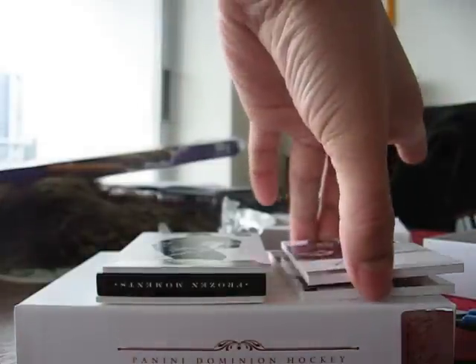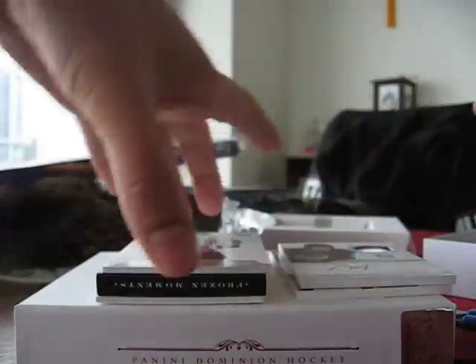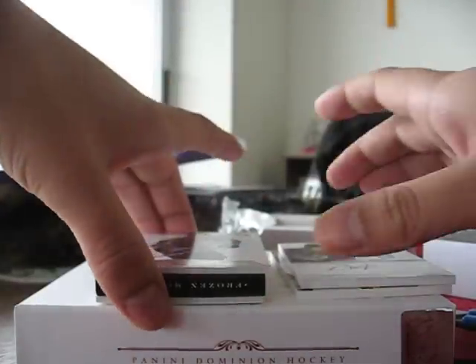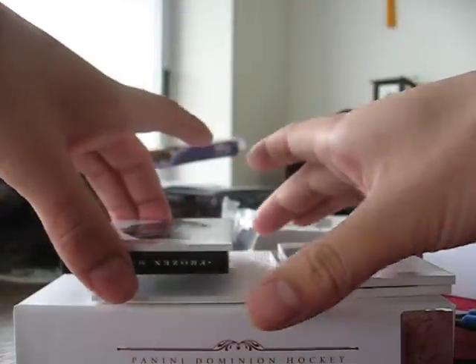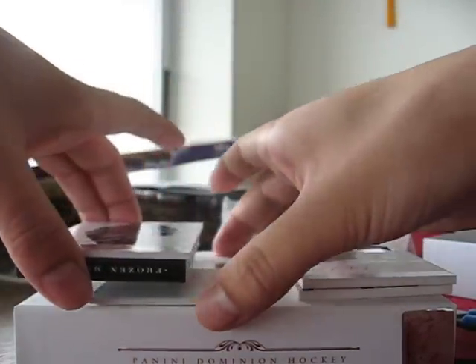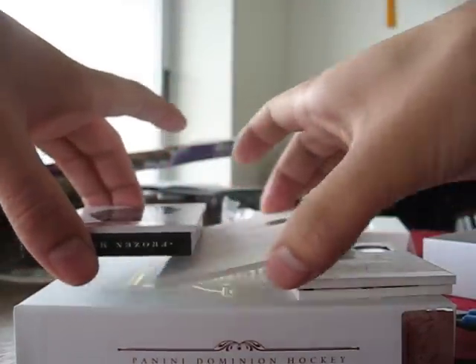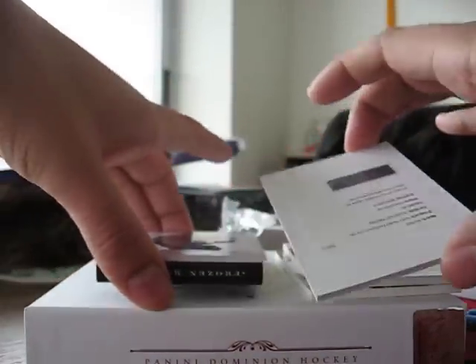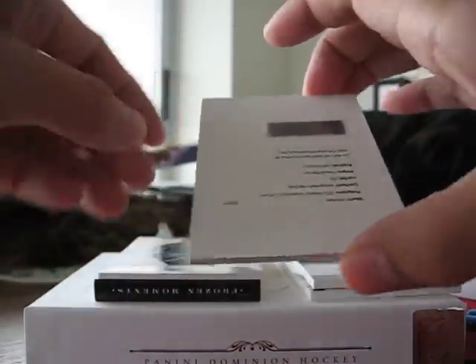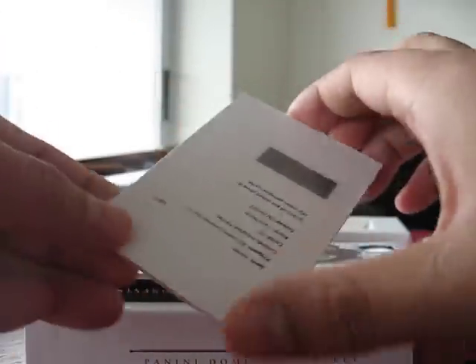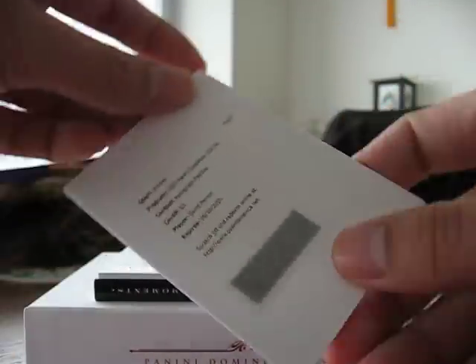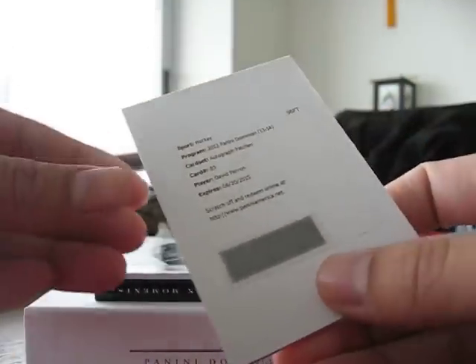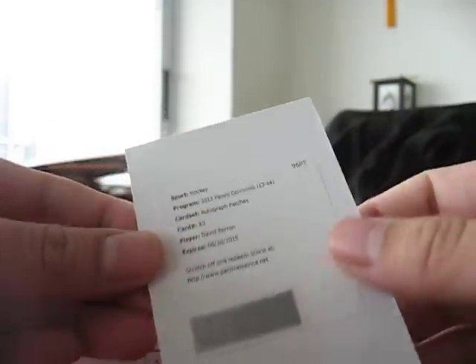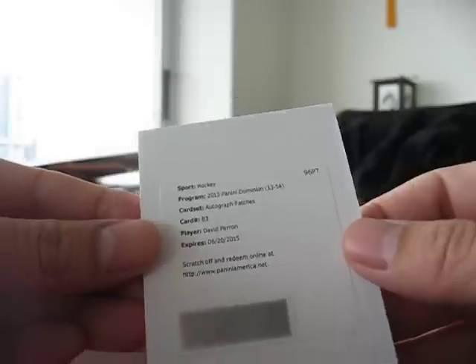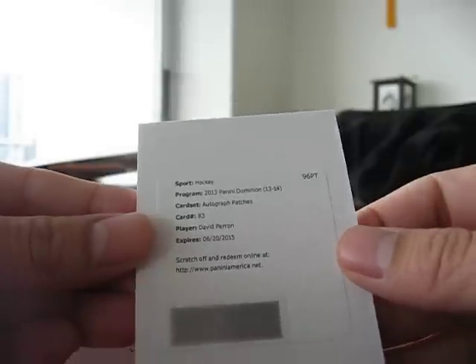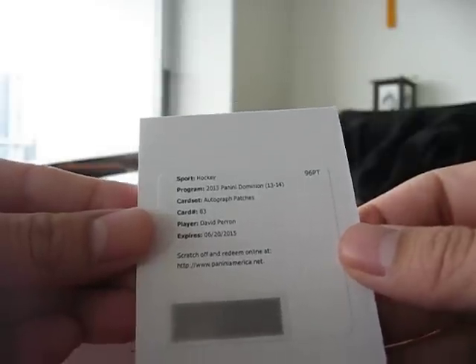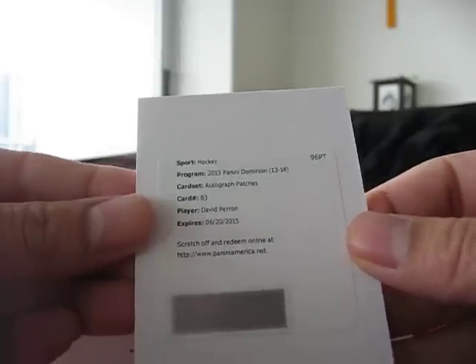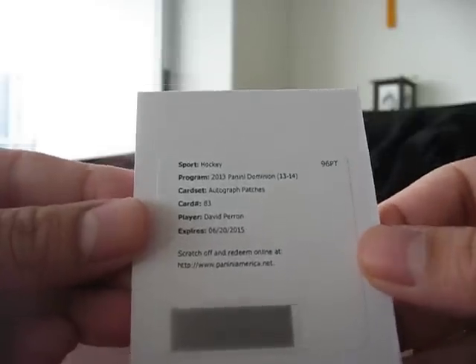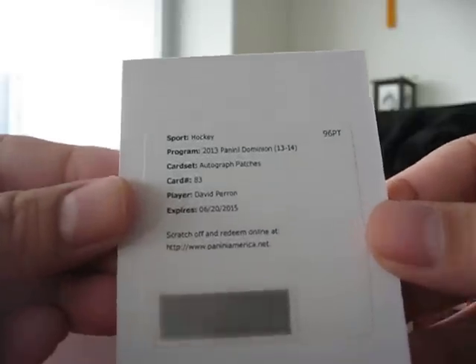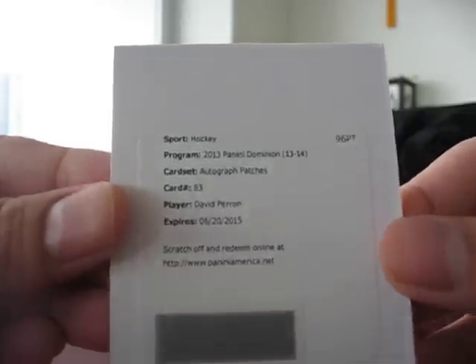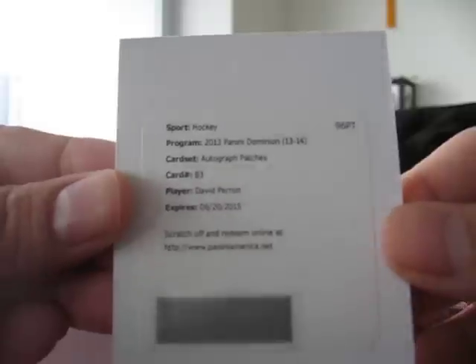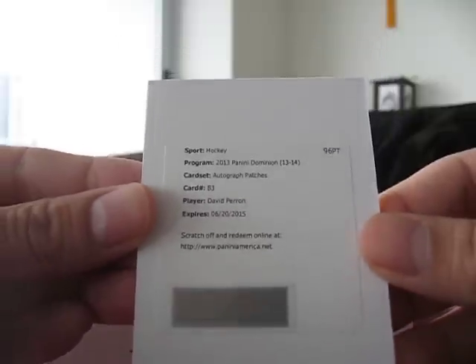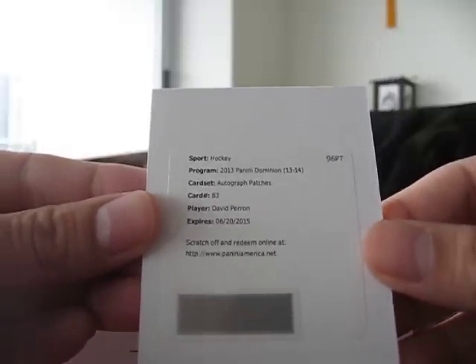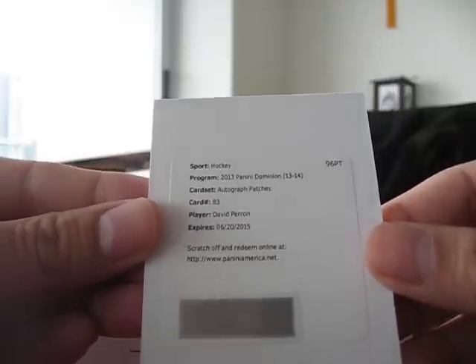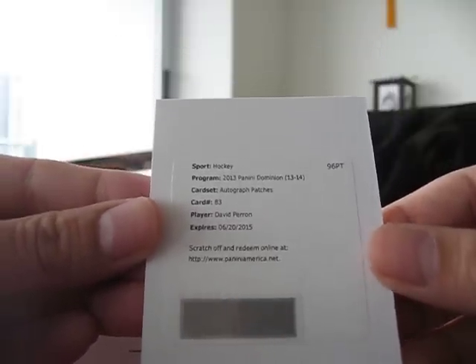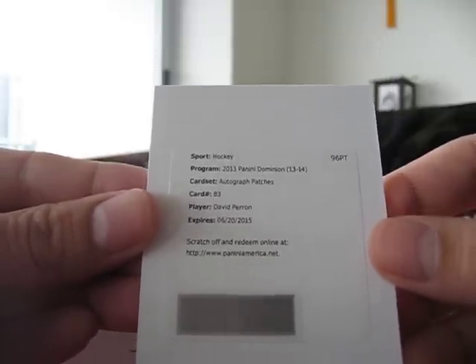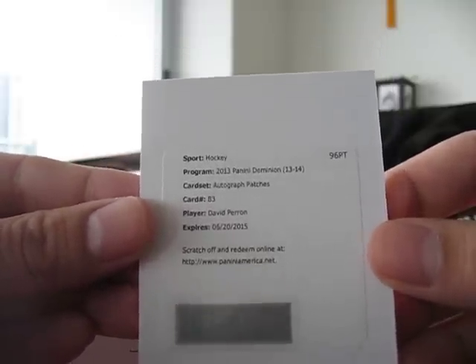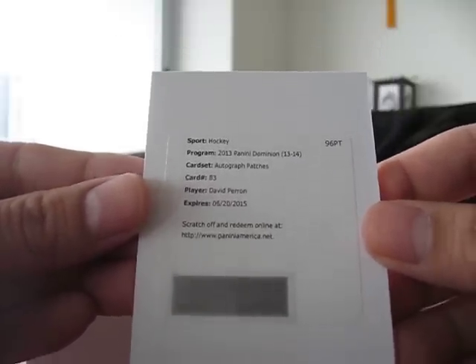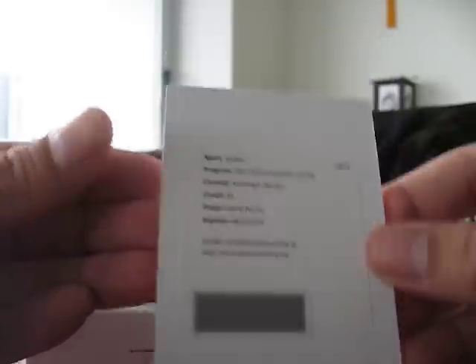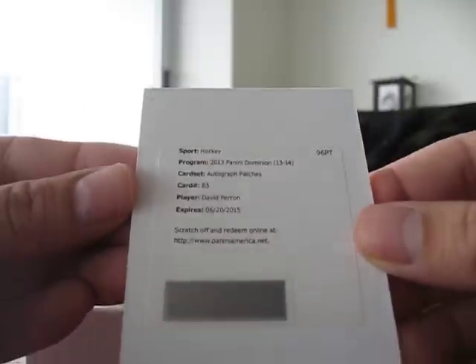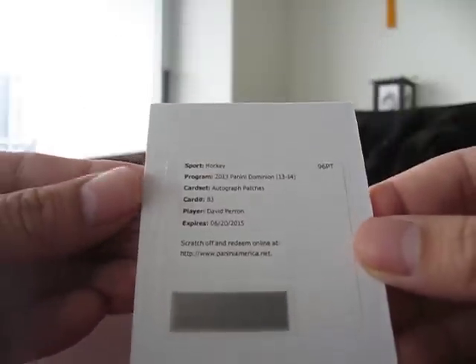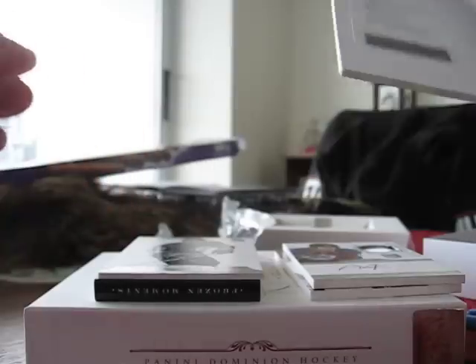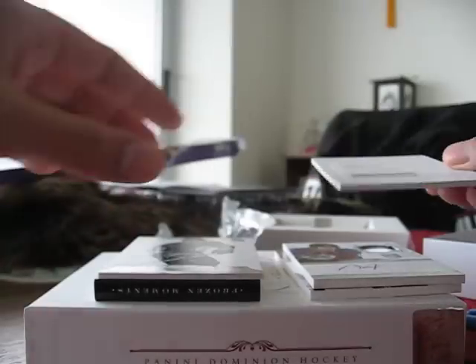My redemption is autograph patches of David Perron, who plays for the Edmonton Oilers now. Nice.